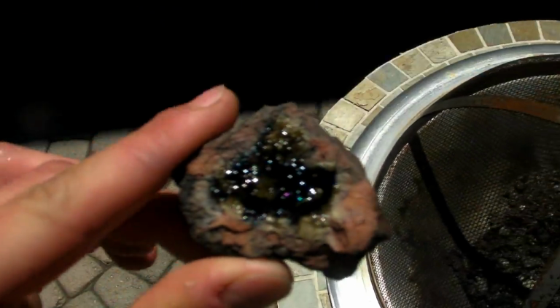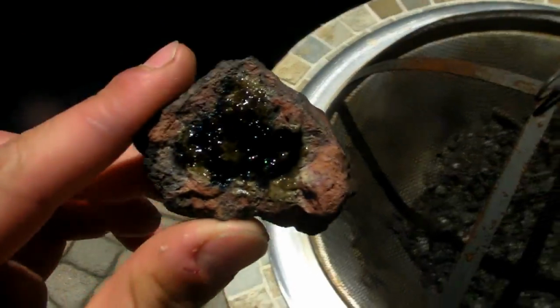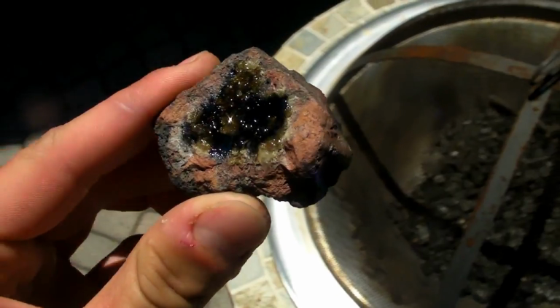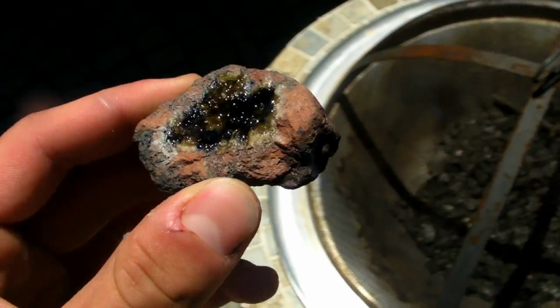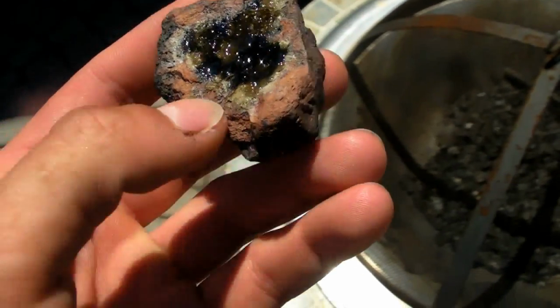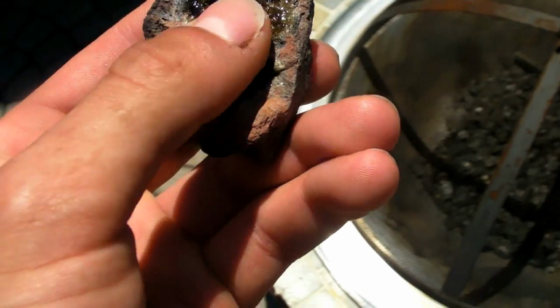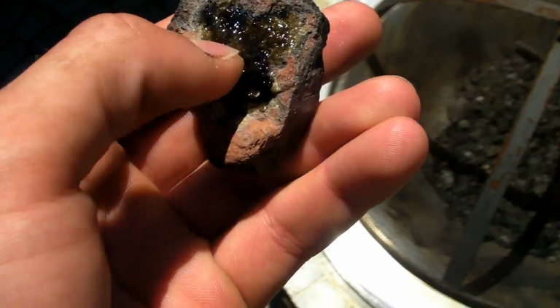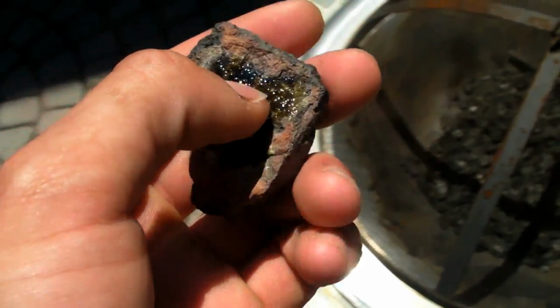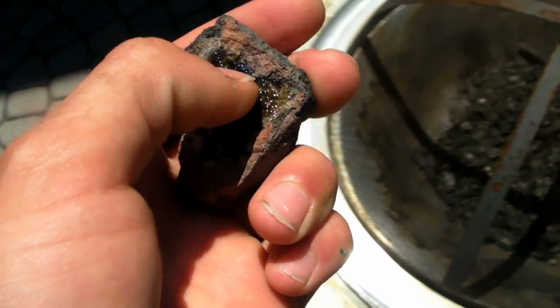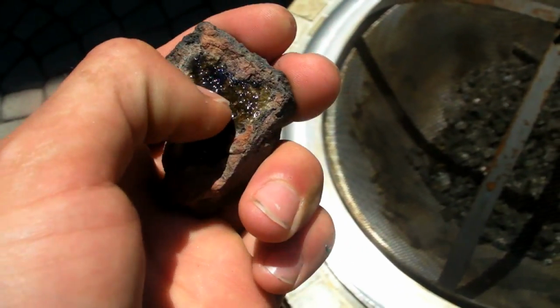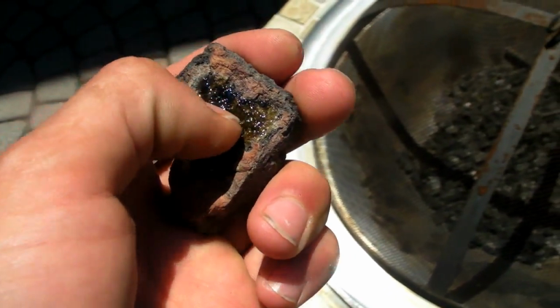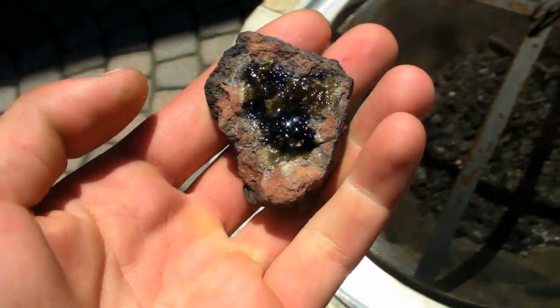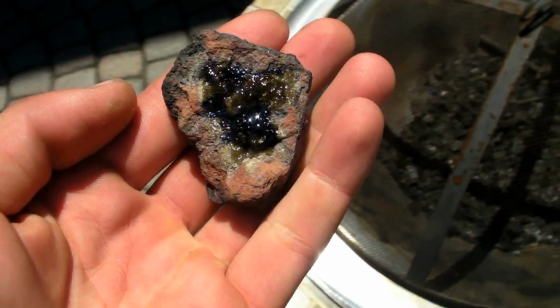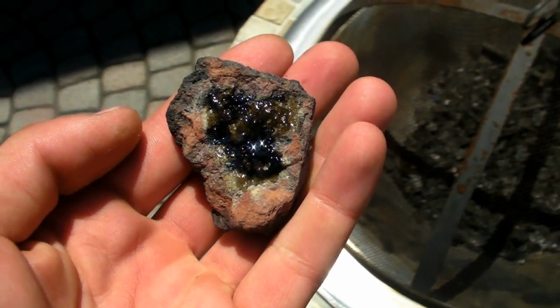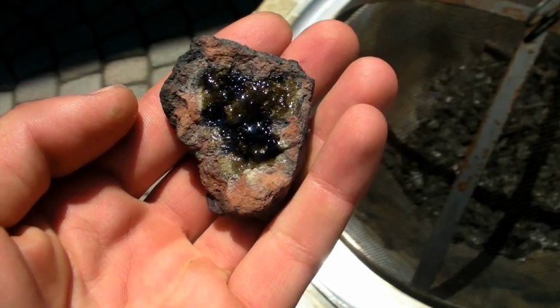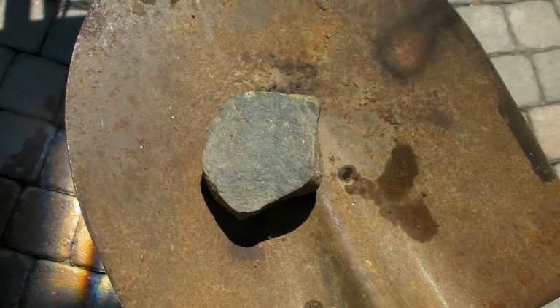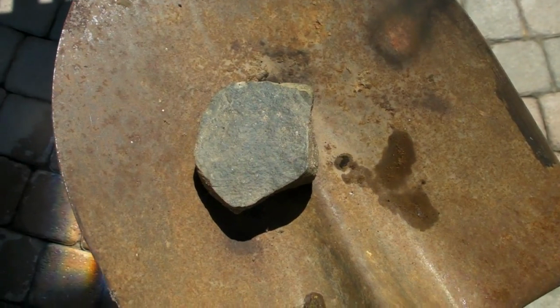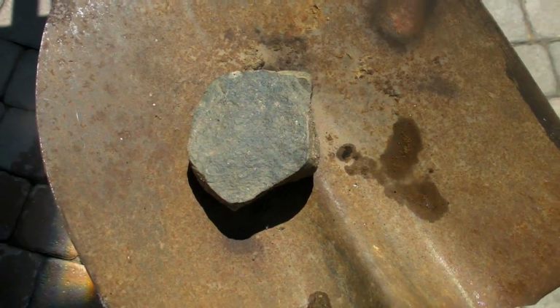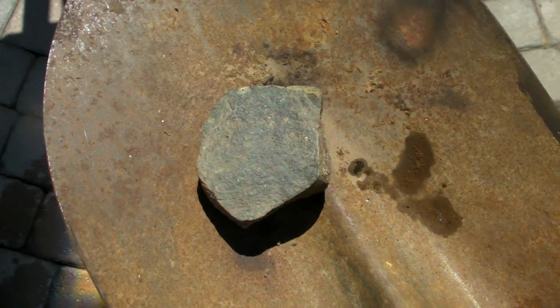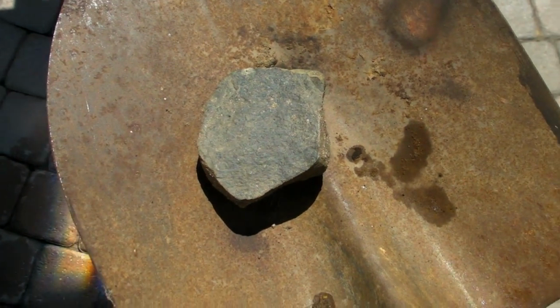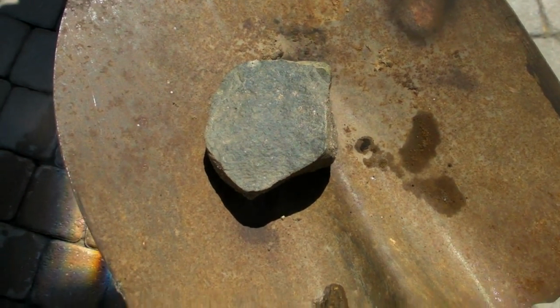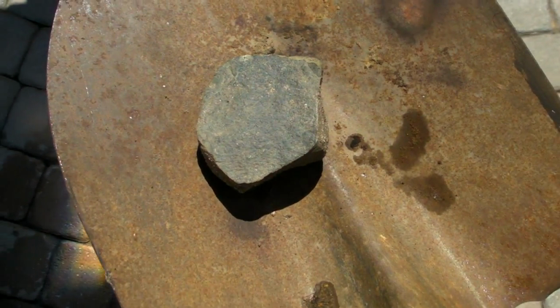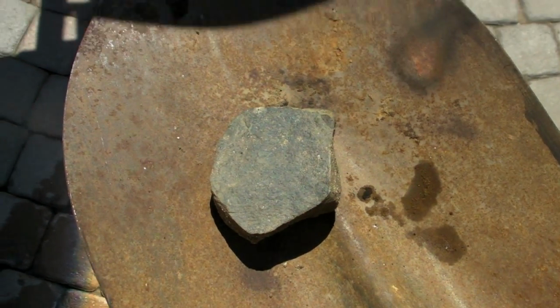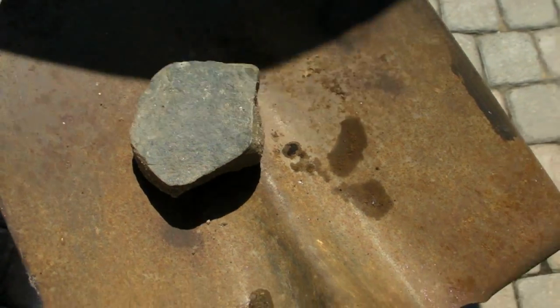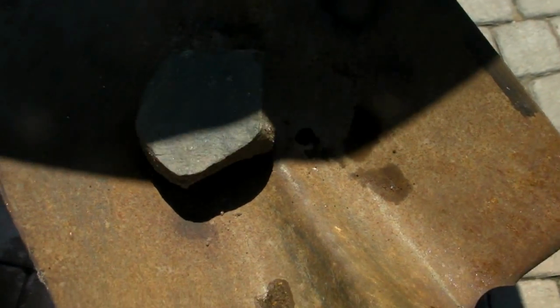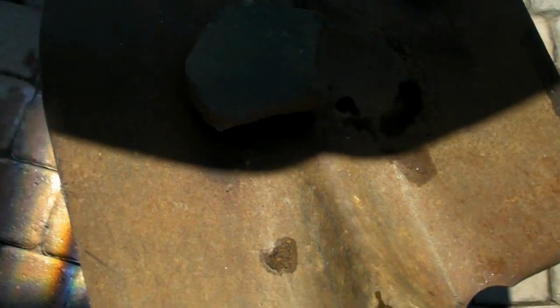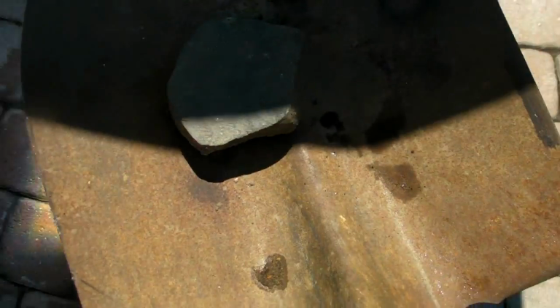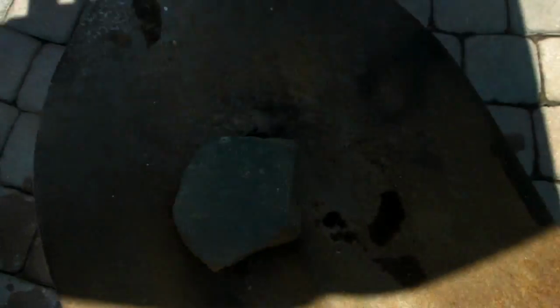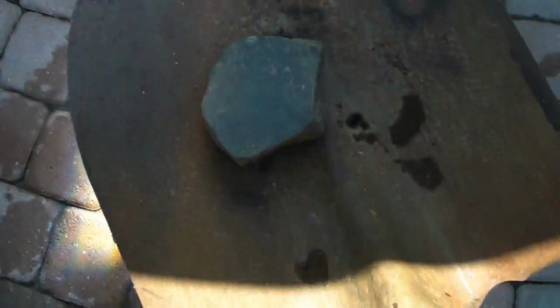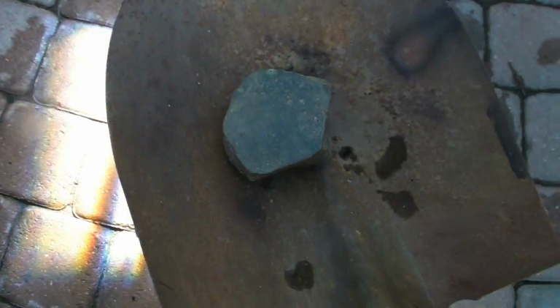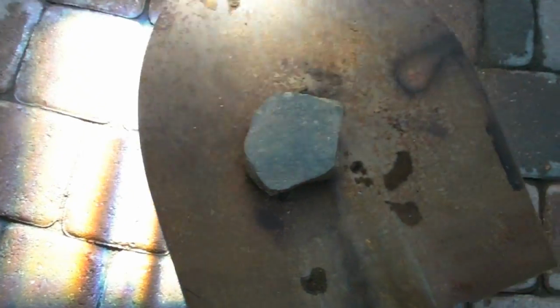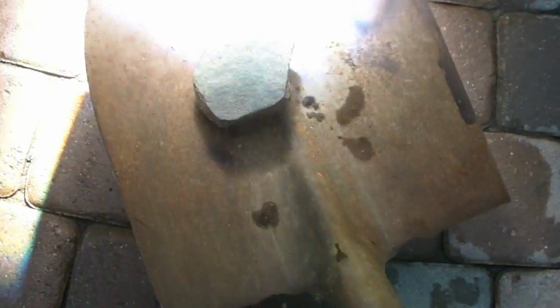I'm going to do that again for you. Here we have a beautiful rock, and now I'm going to change its appearance fairly quick.